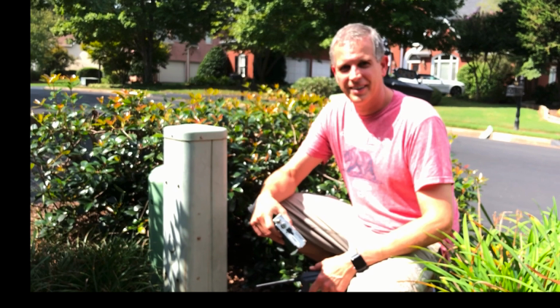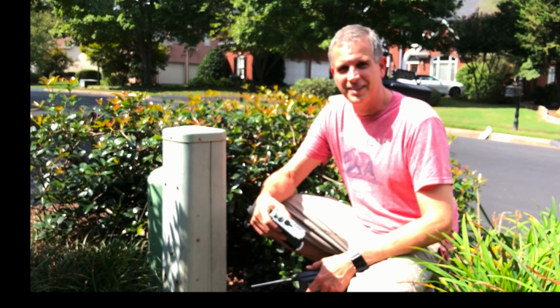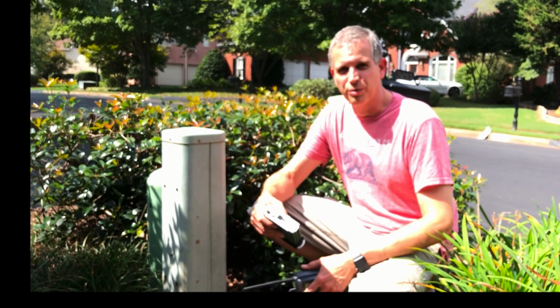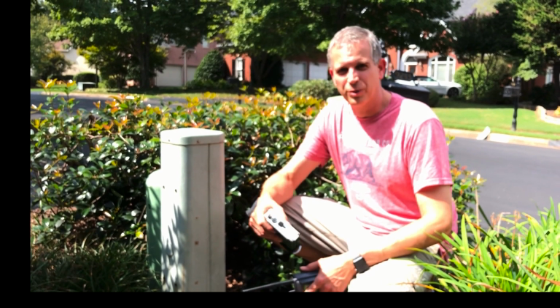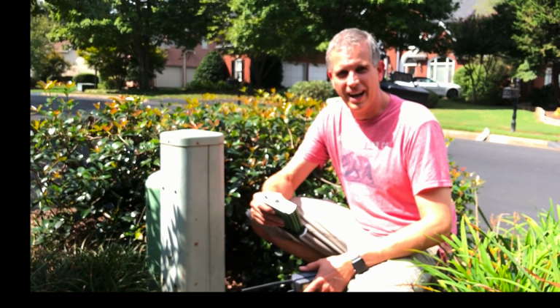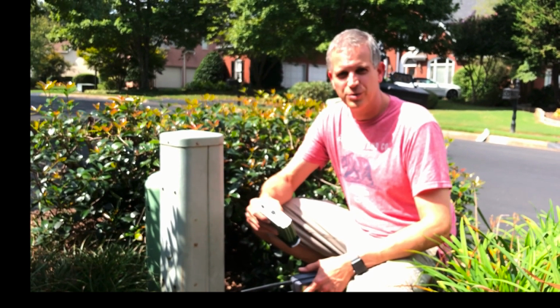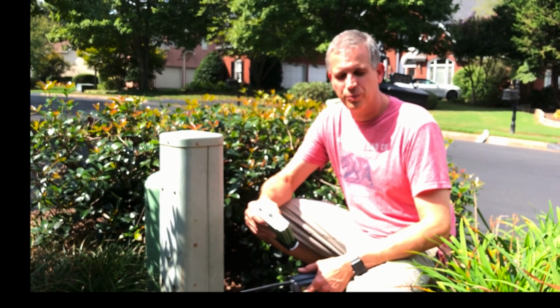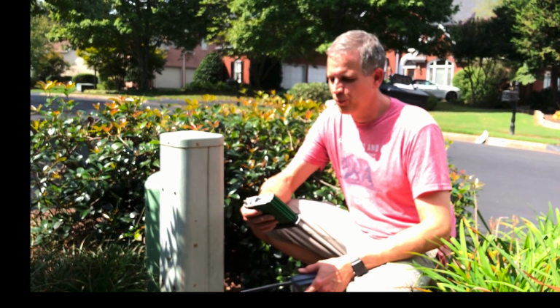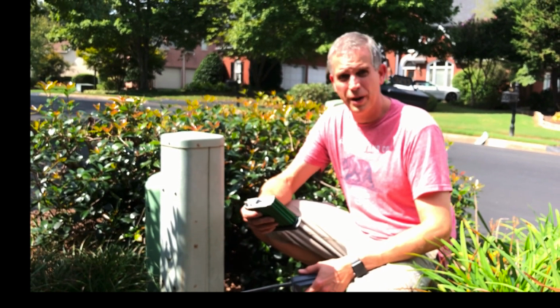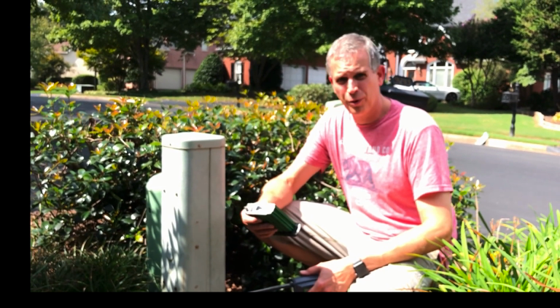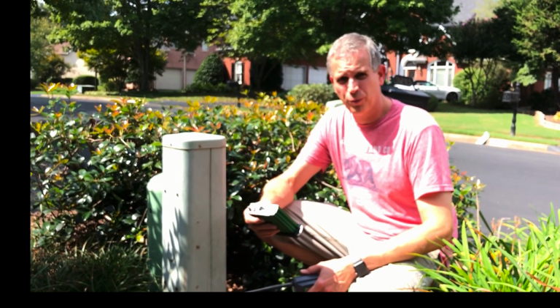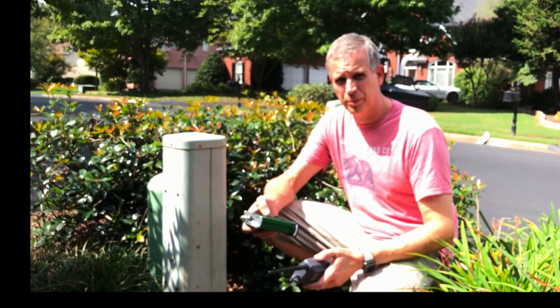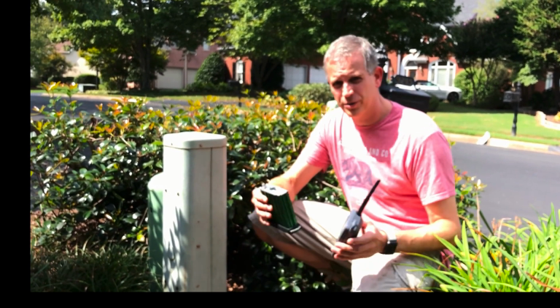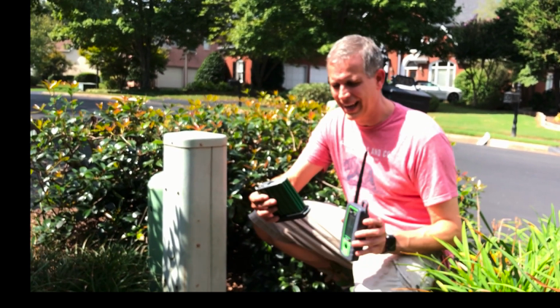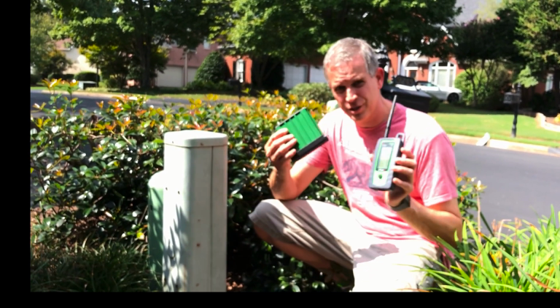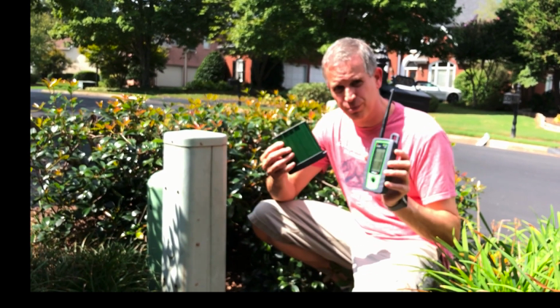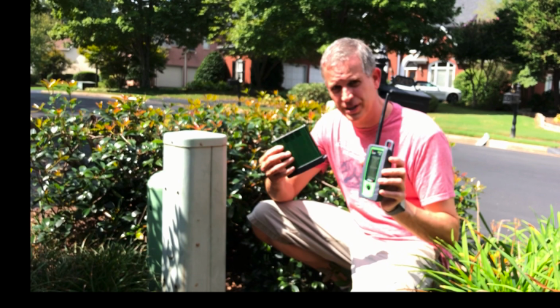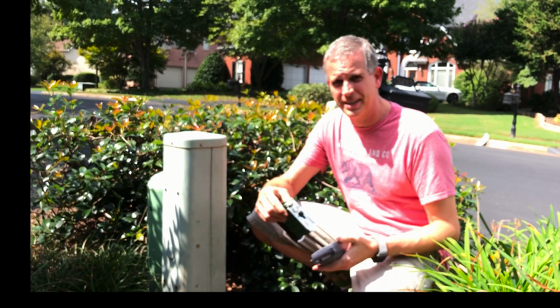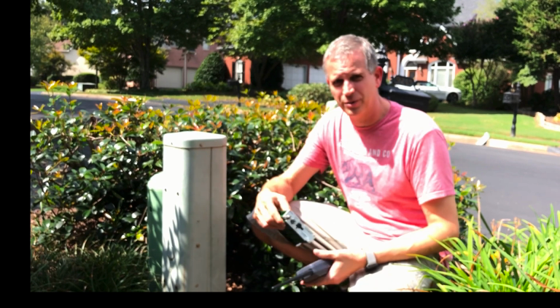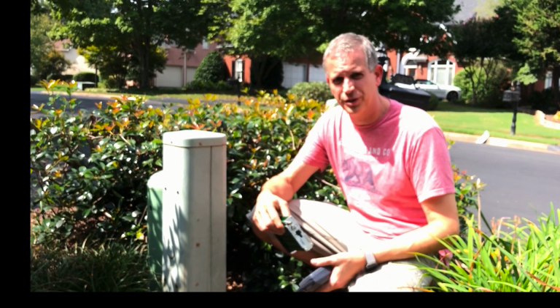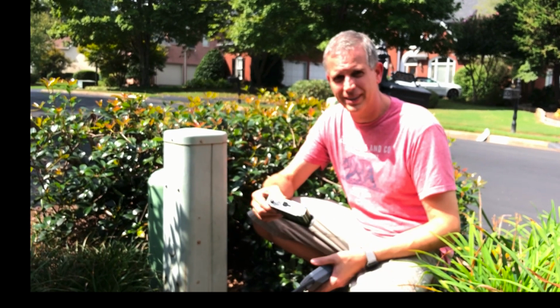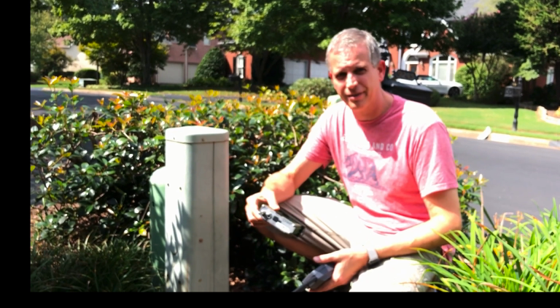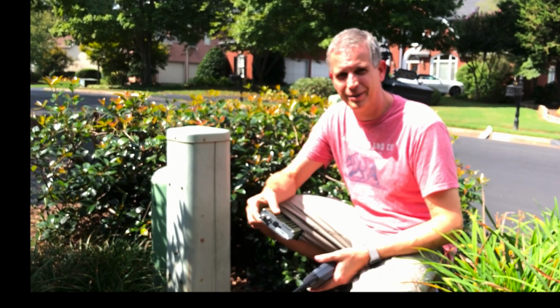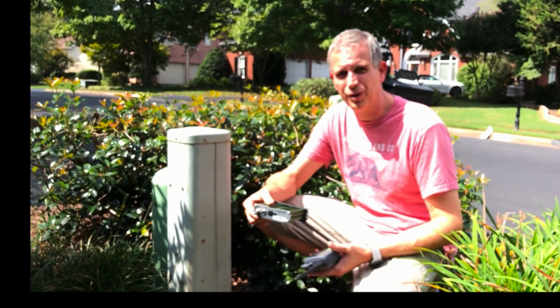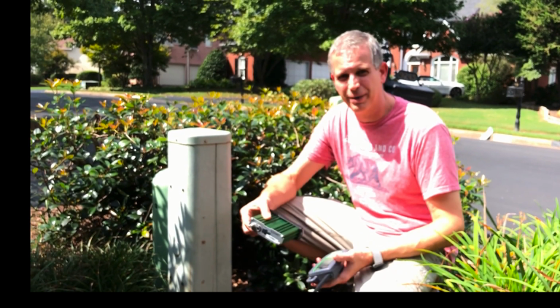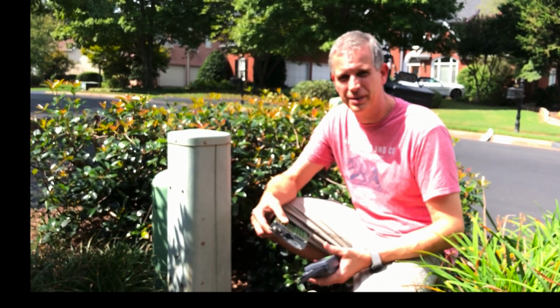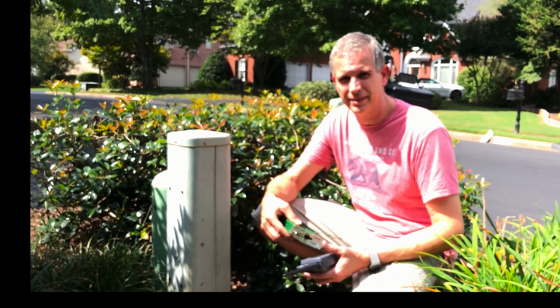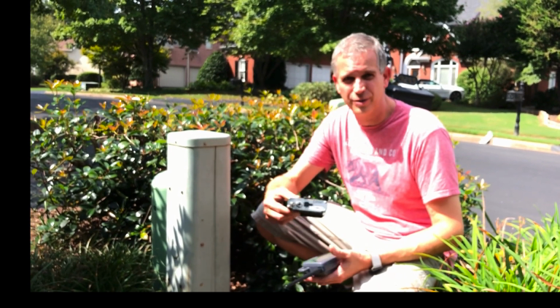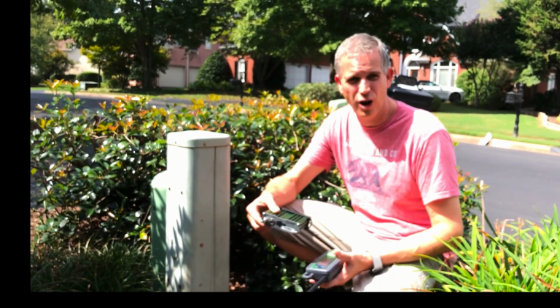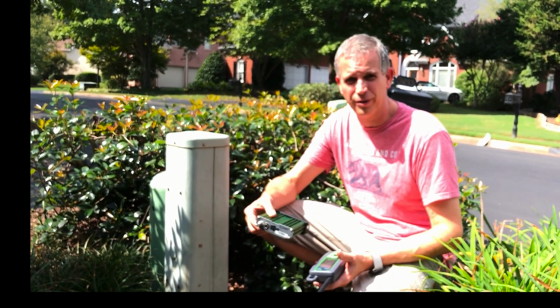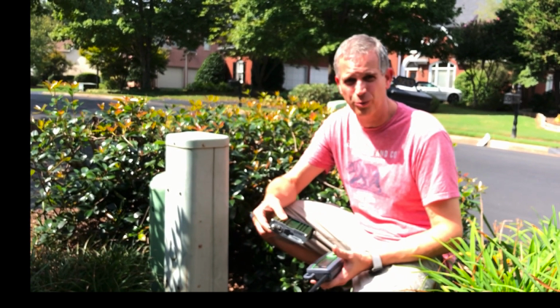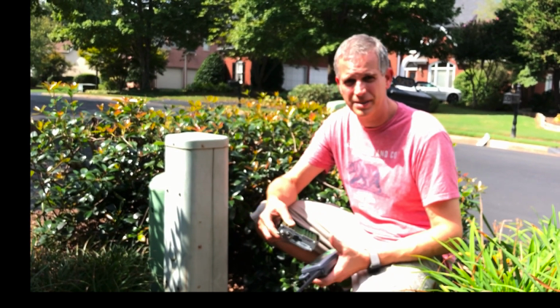Hi, this is Brady. We're at a house with a red modem. We're going to be using the effigy pressure test kit in order to identify where the impairment is, either in the drop or the home.